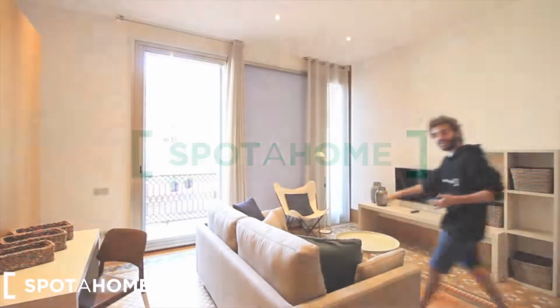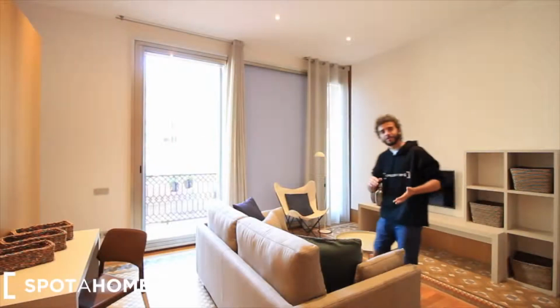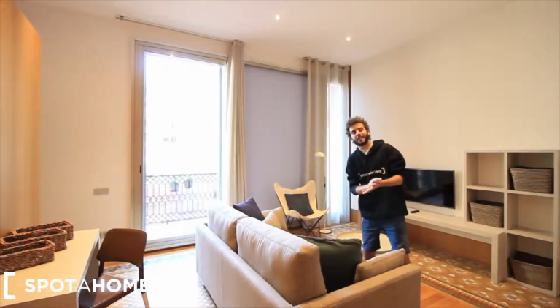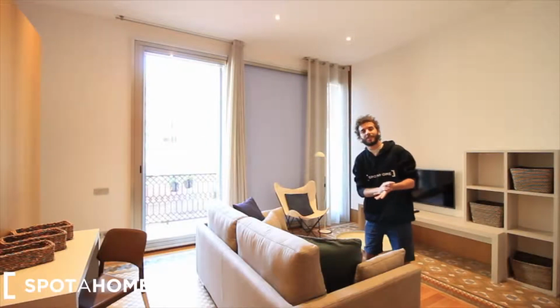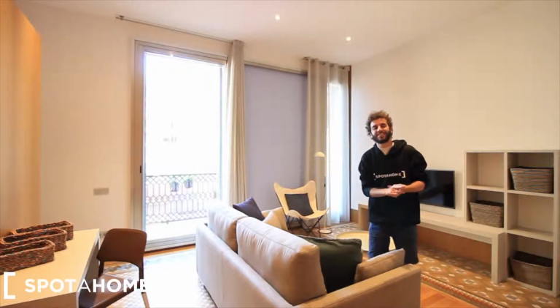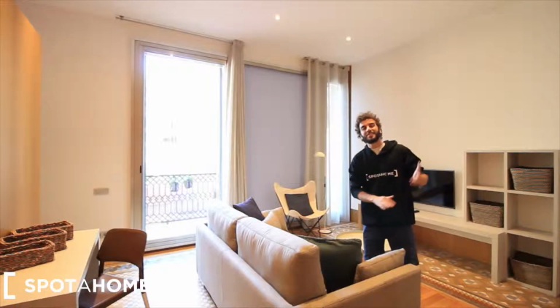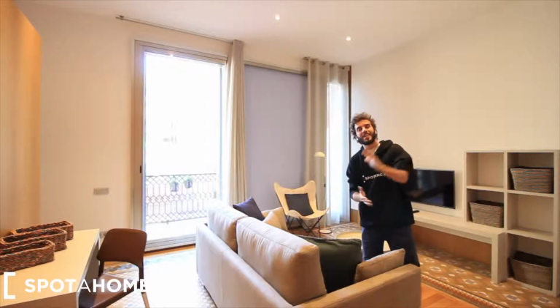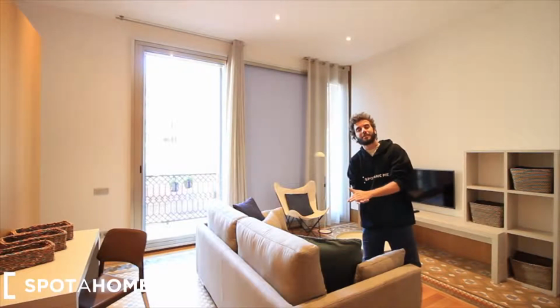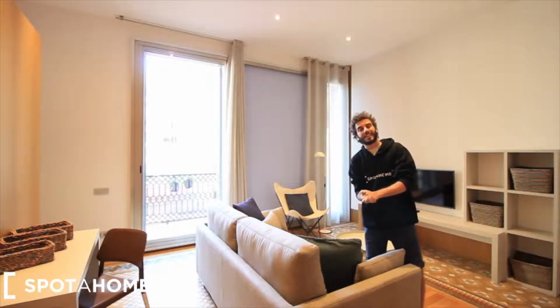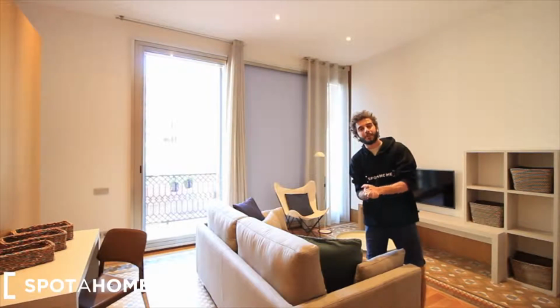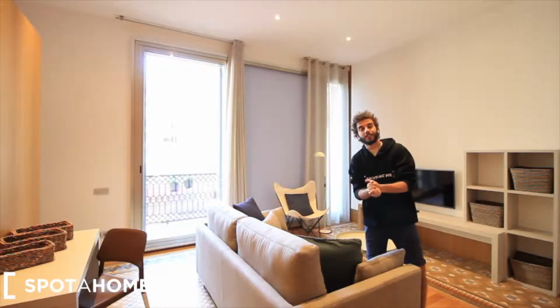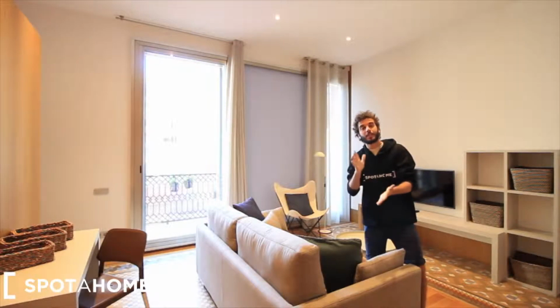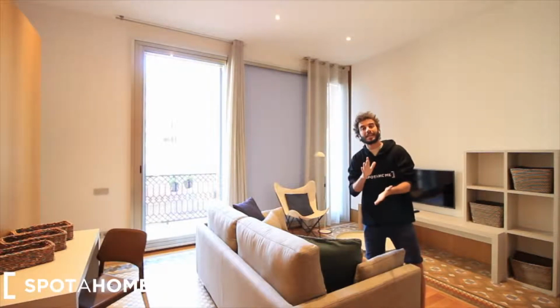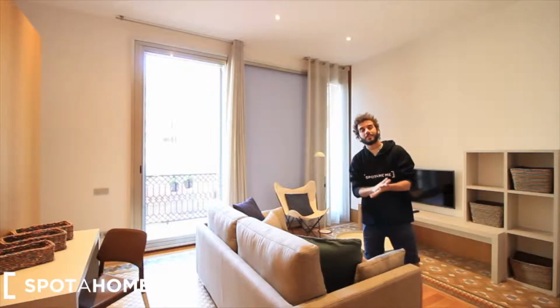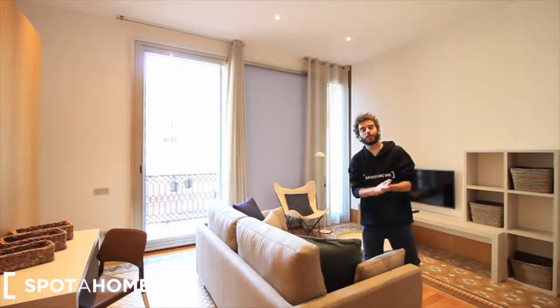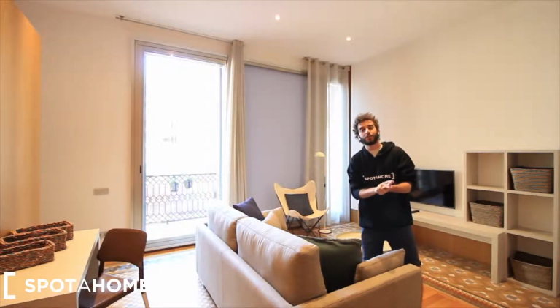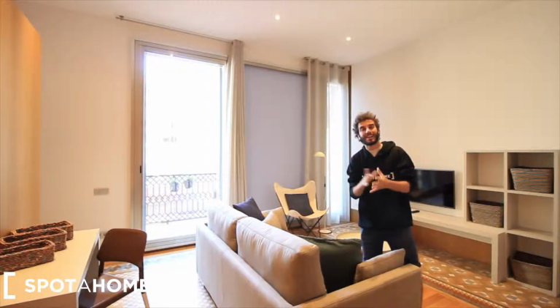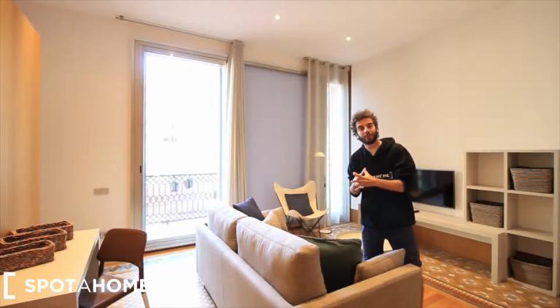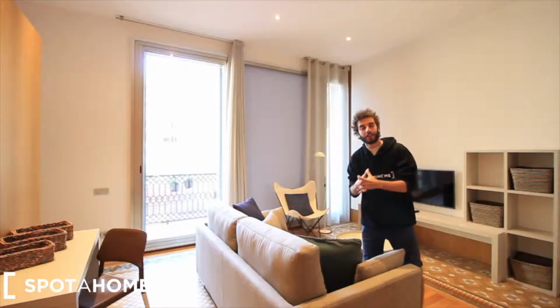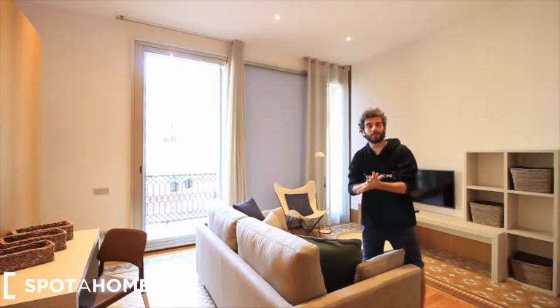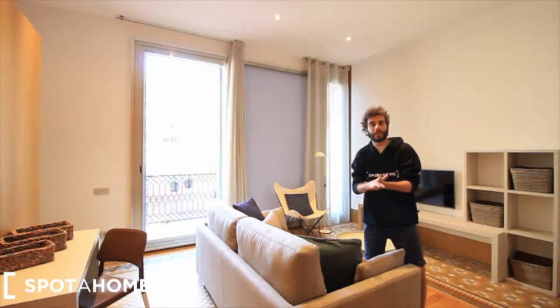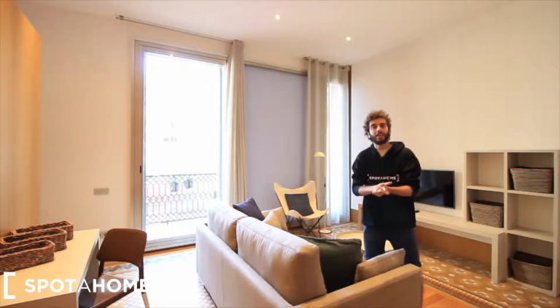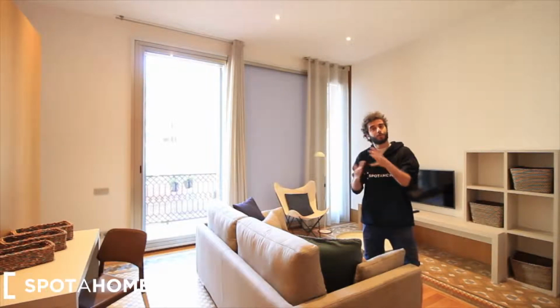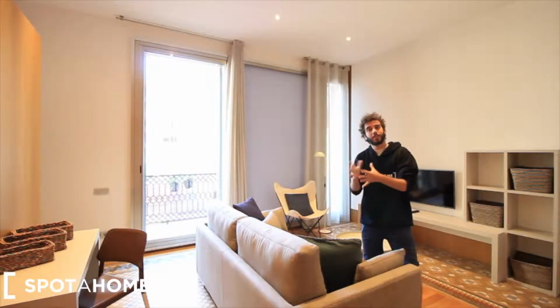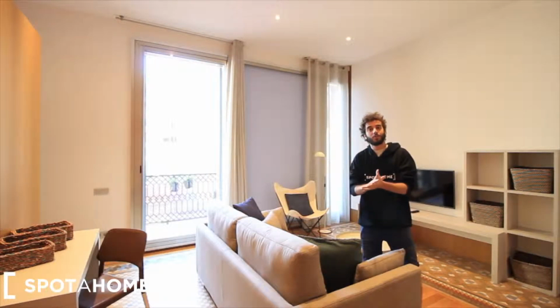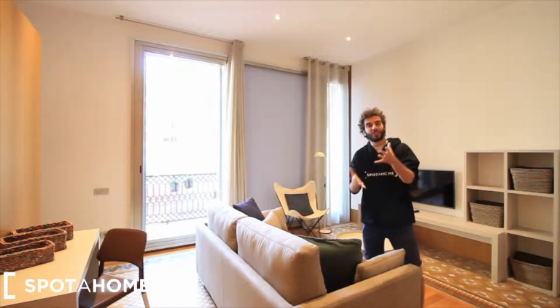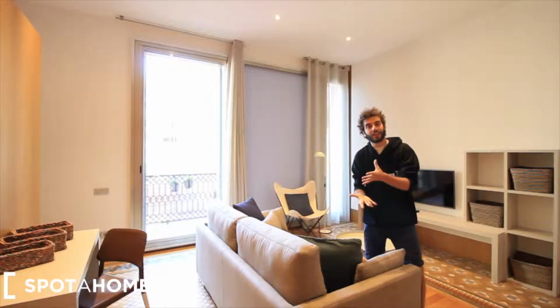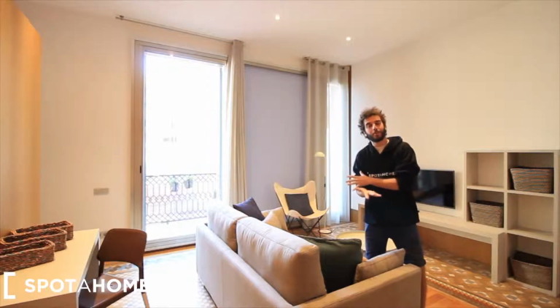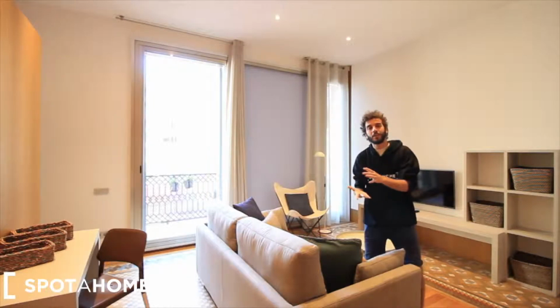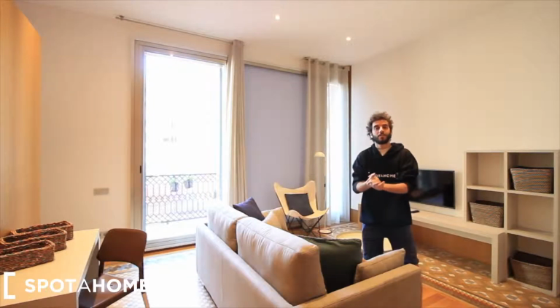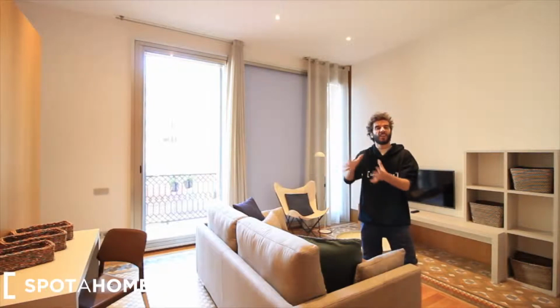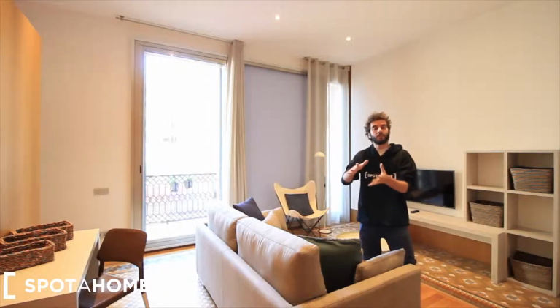Hey, what's up guys, it's Richay from Spotify from Barcelona. Today we are in the neighborhood of La Champla, just in the street by Lynn. This is really close to Arte de Triomphe, to the Chicodella park, really close to the beach, really close to El Gothic, to El Born, so we're just really close to the downtown.